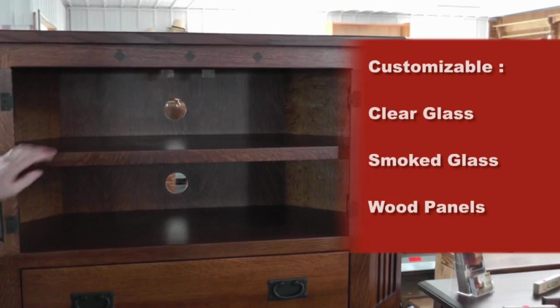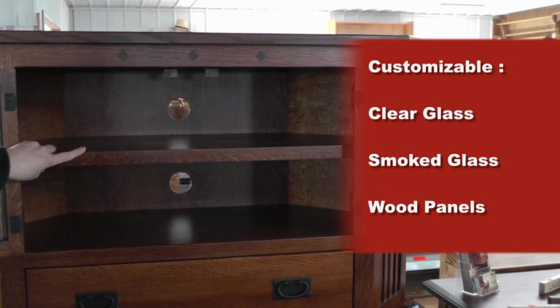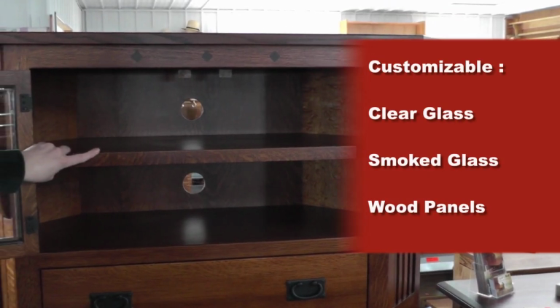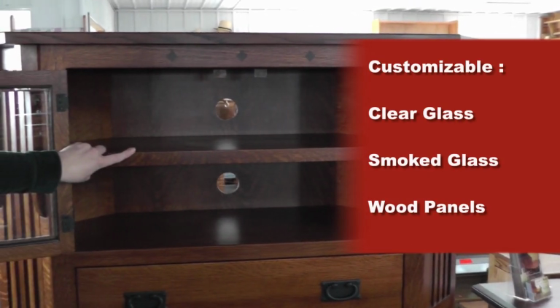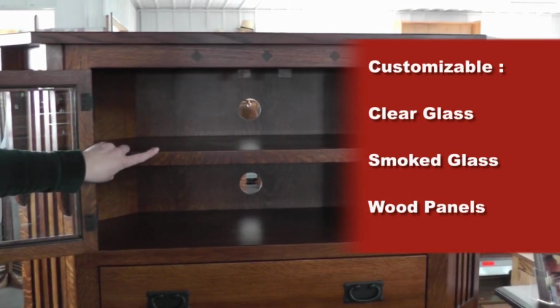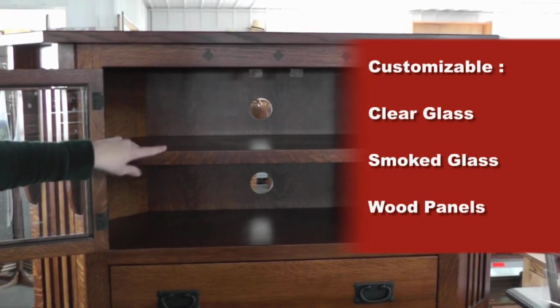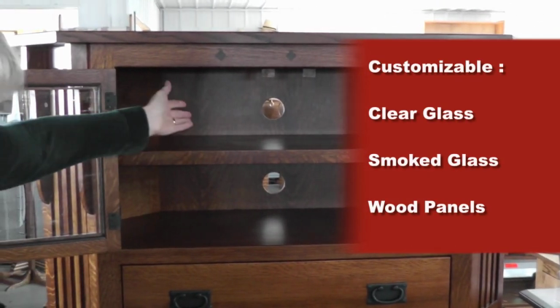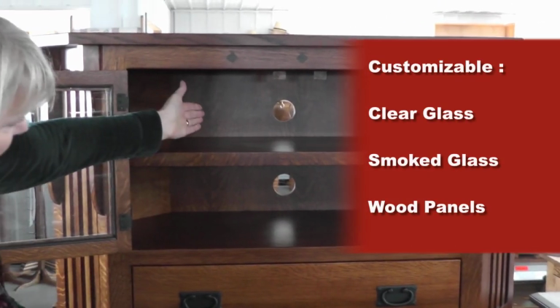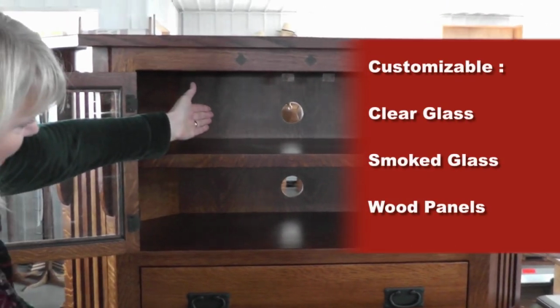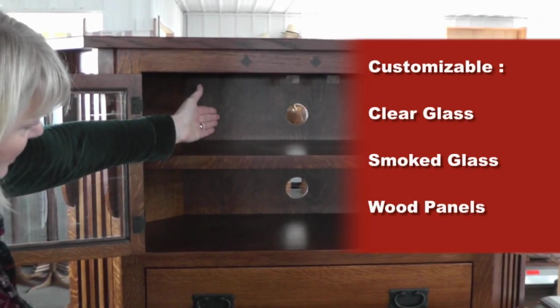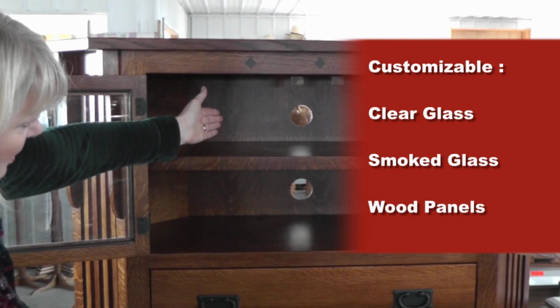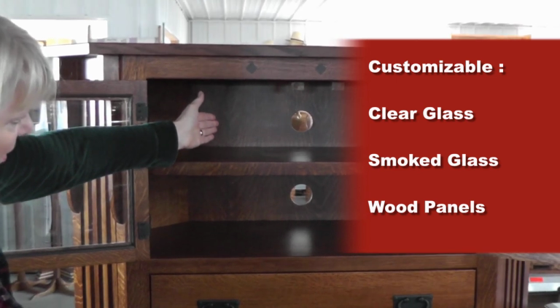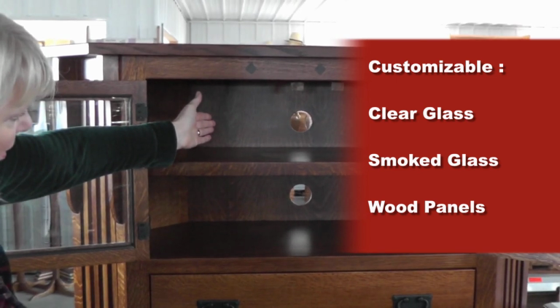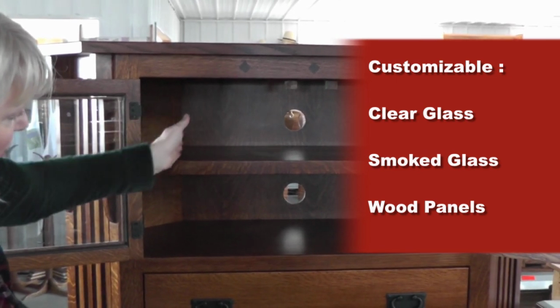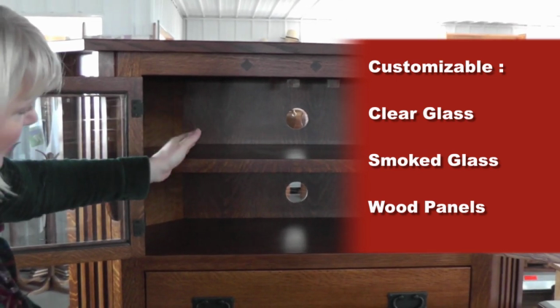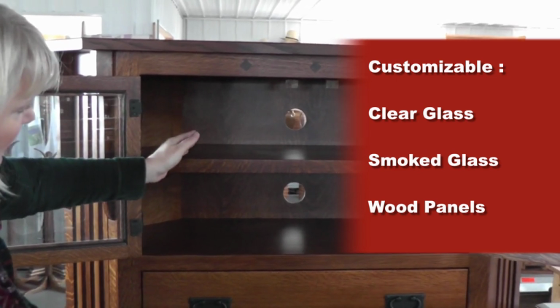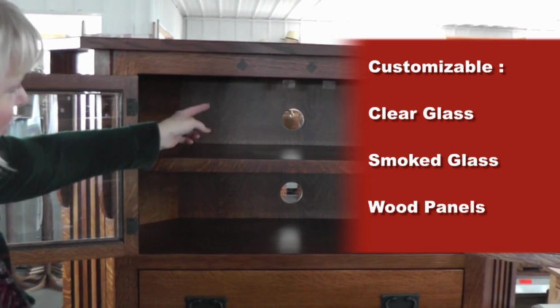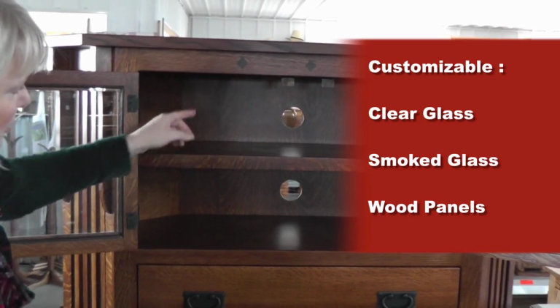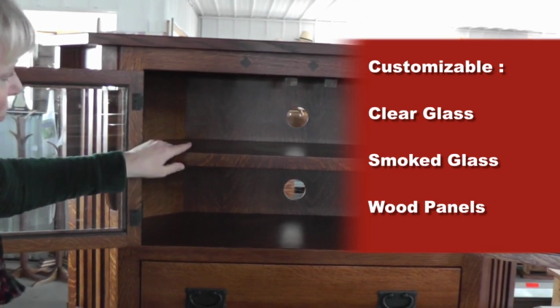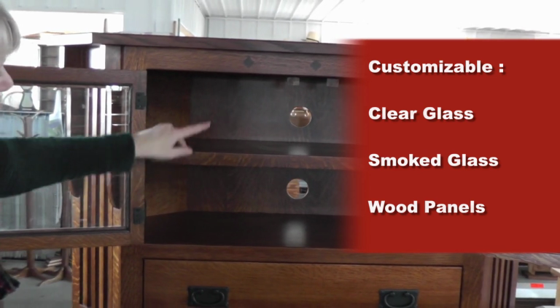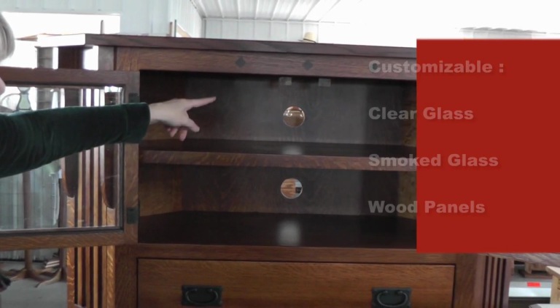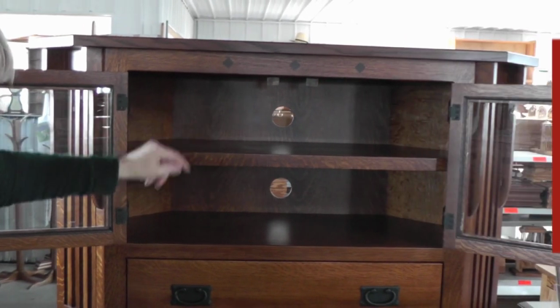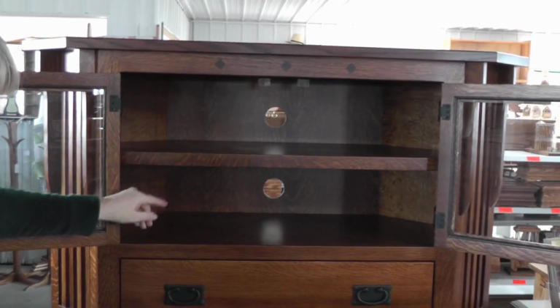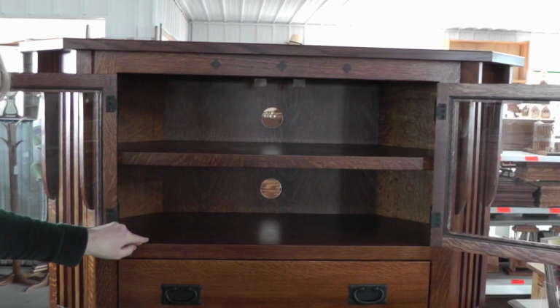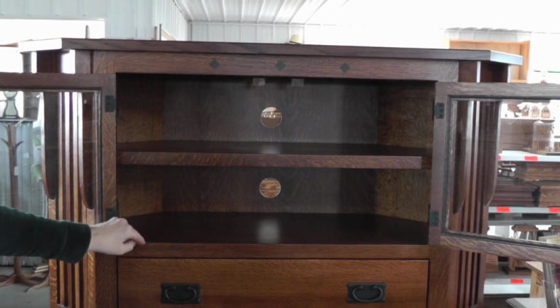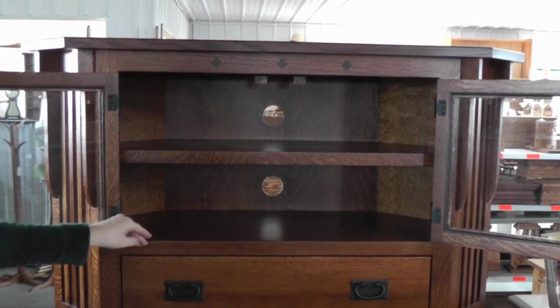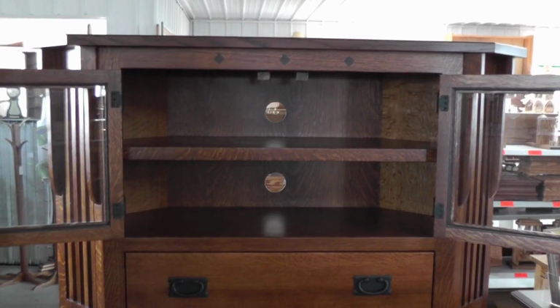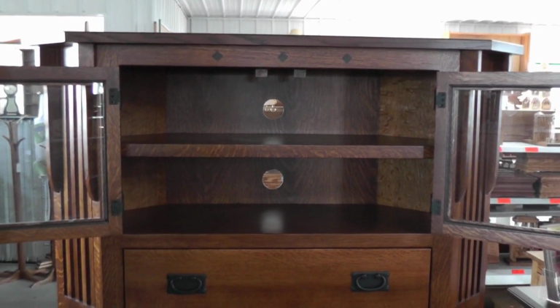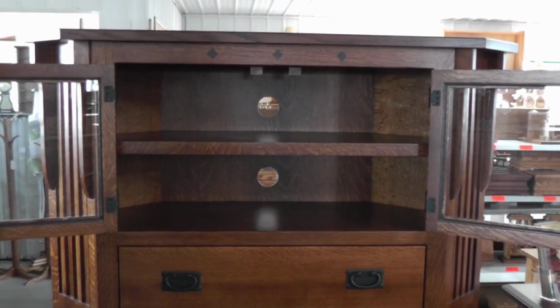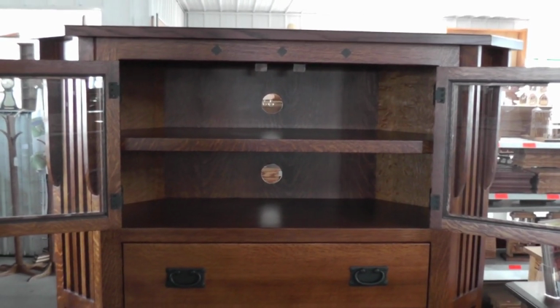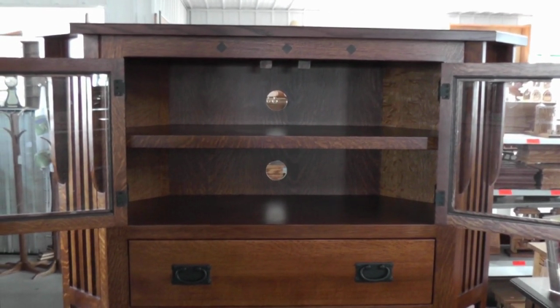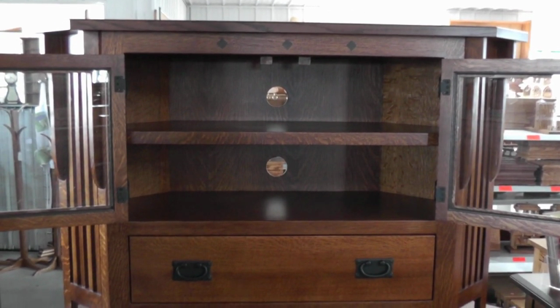We have one shelf here with plenty of space to put your components. You can see there are two holes — one above the shelf and one below it — for cord management as well as for cooling.